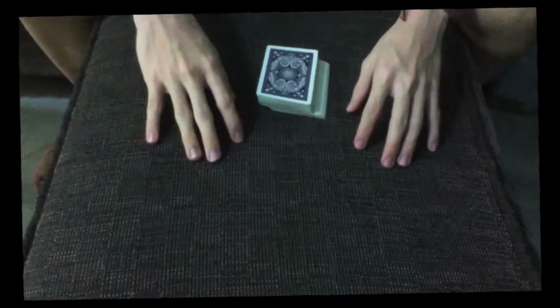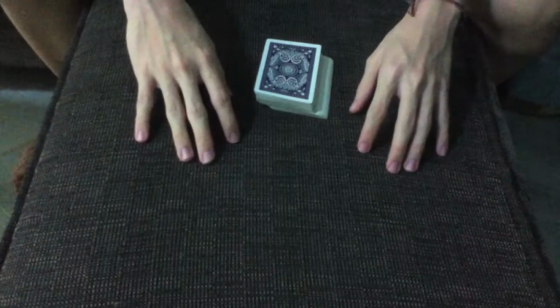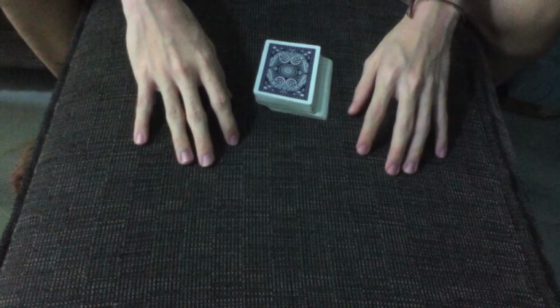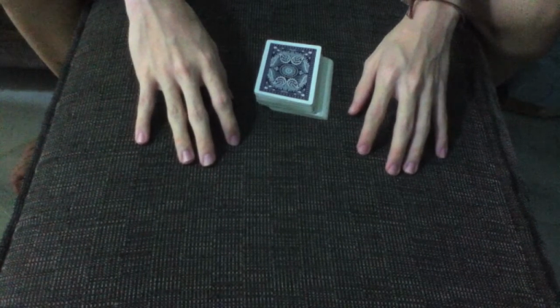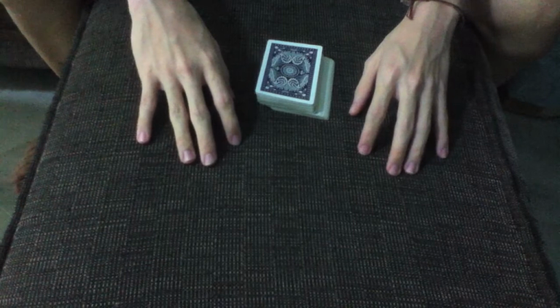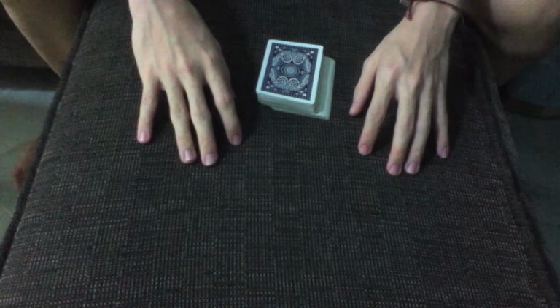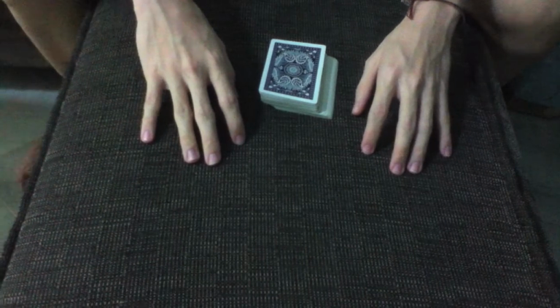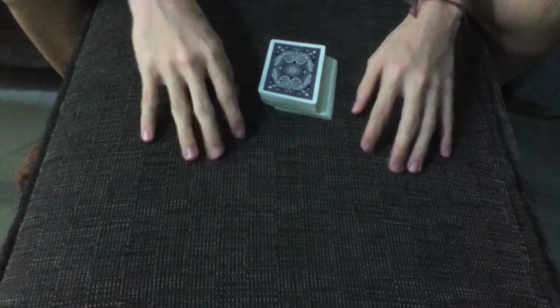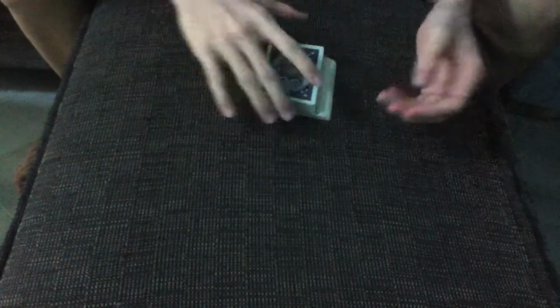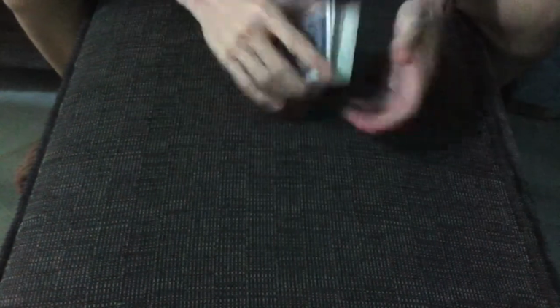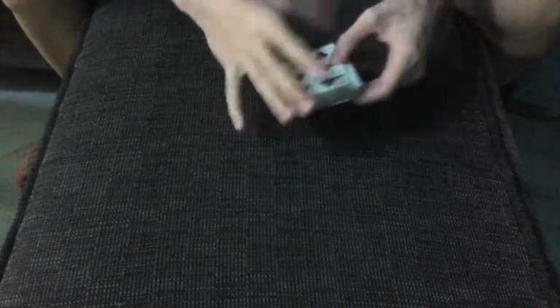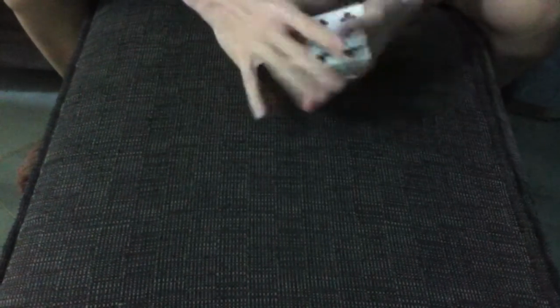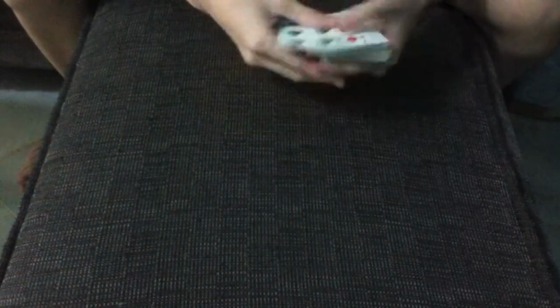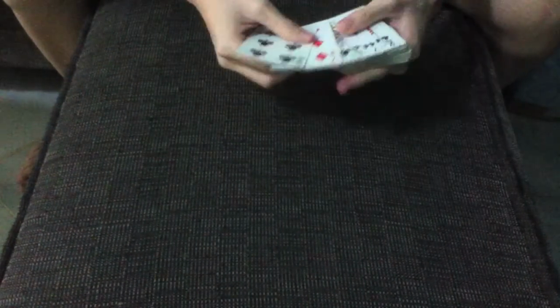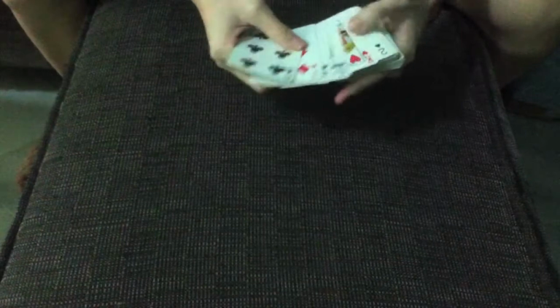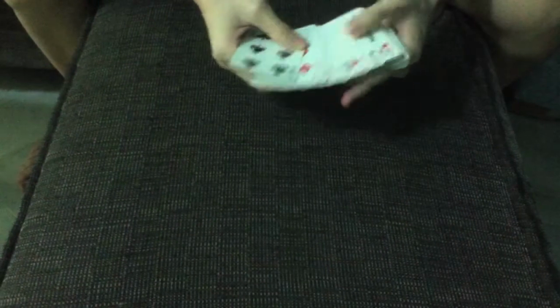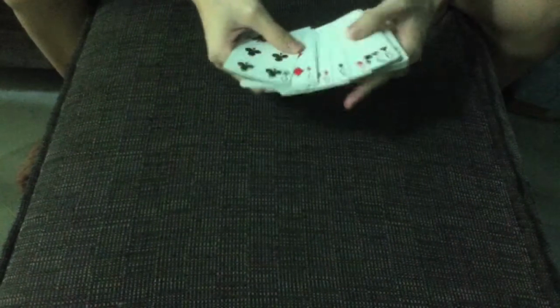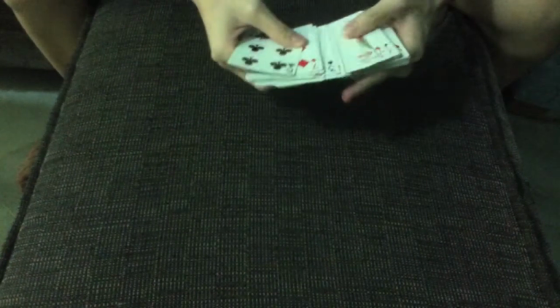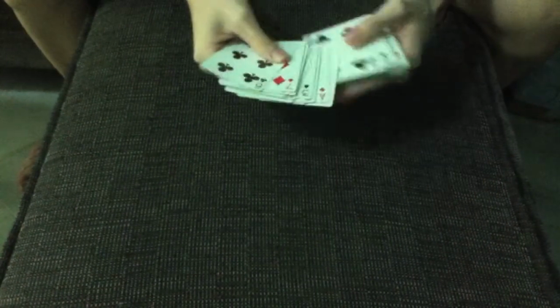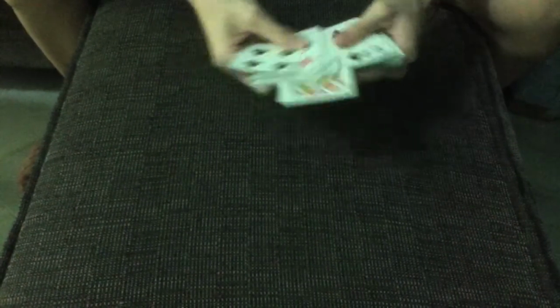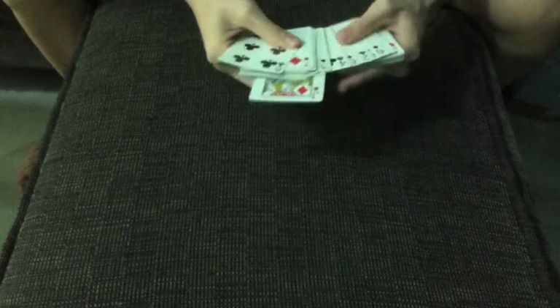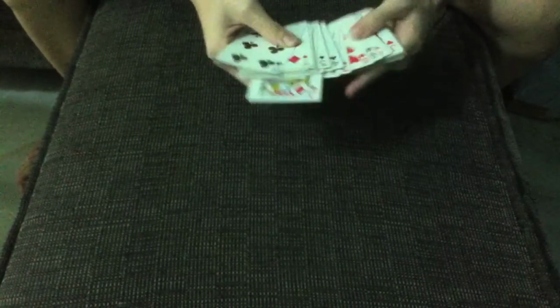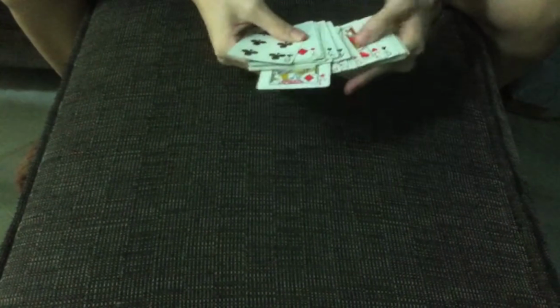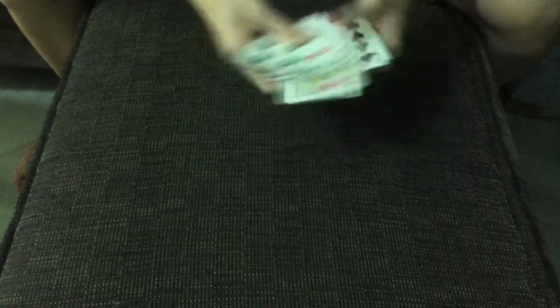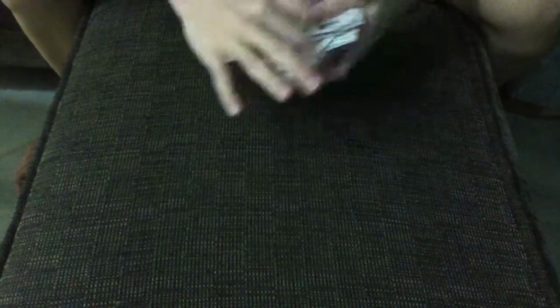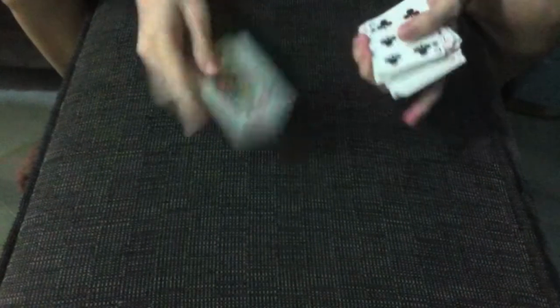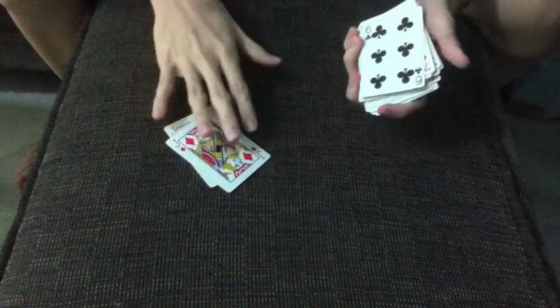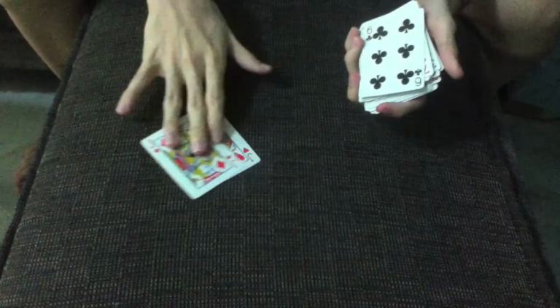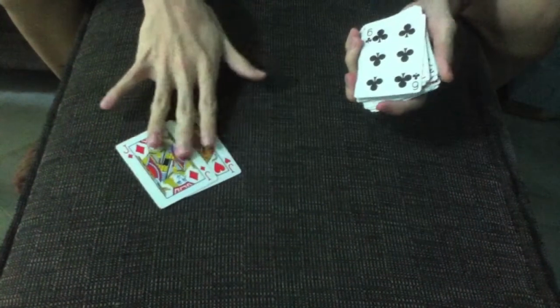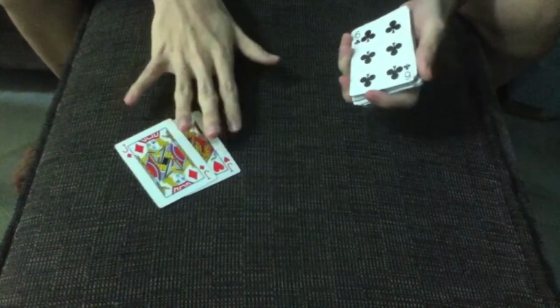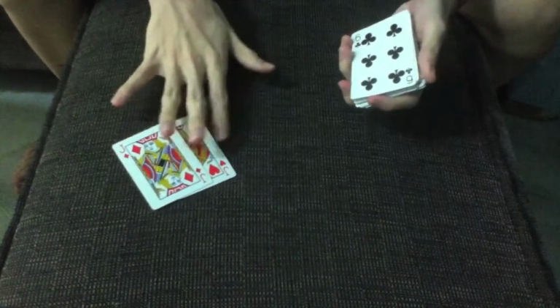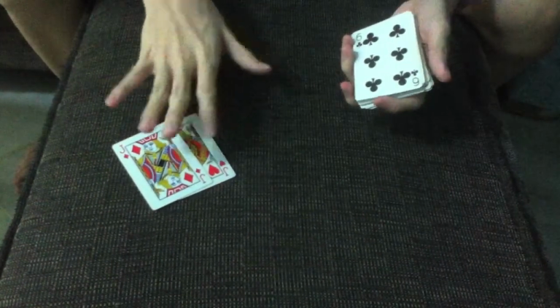Hello everyone, this is a very cool card trick that I want to show you guys. For this trick, I will be using the two red jacks. For now, I will just put them aside. I will use them later on in my trick.